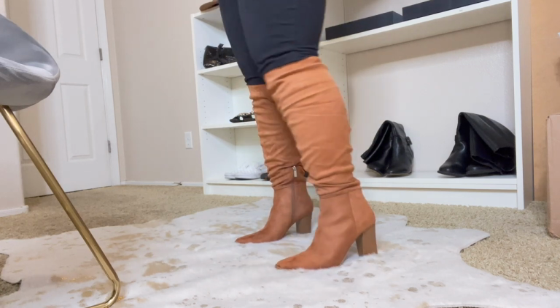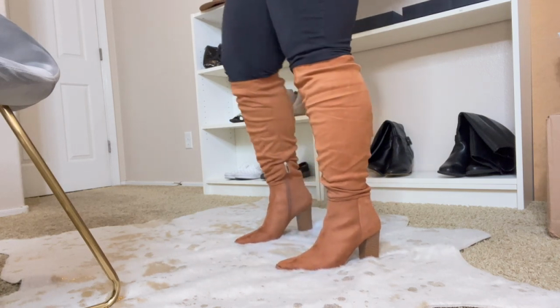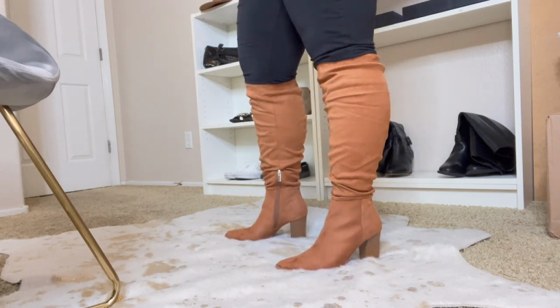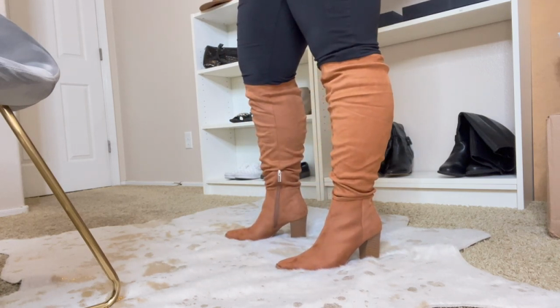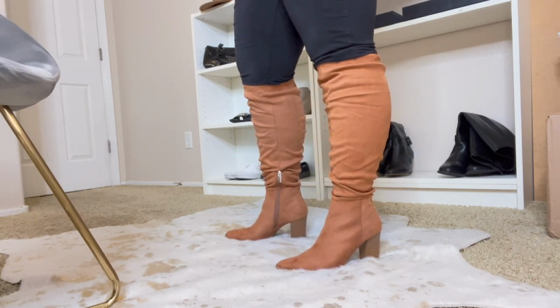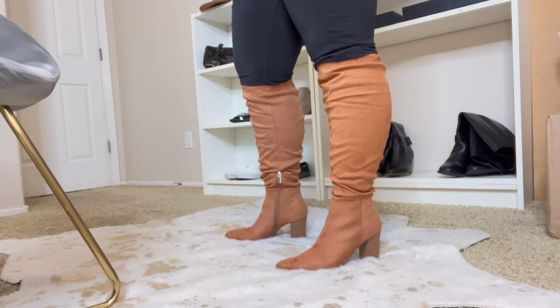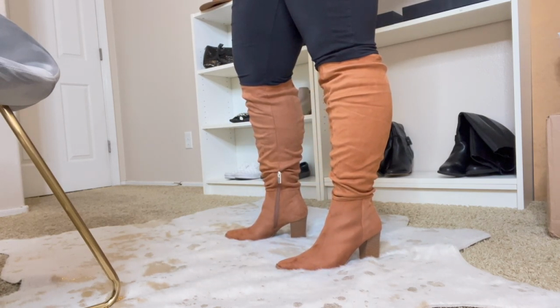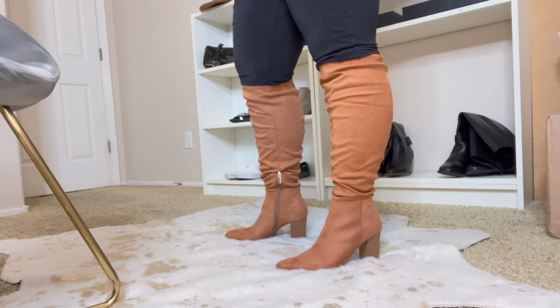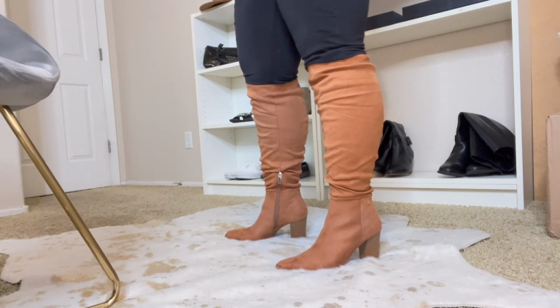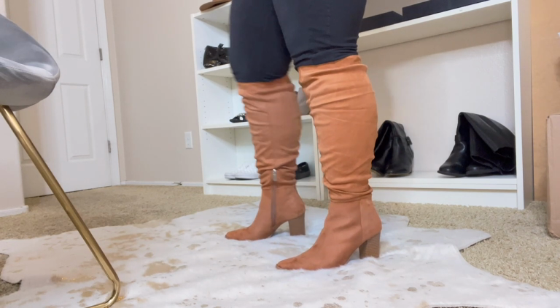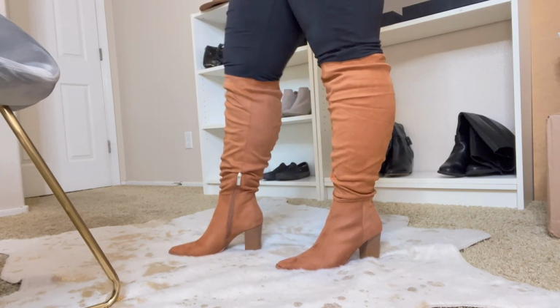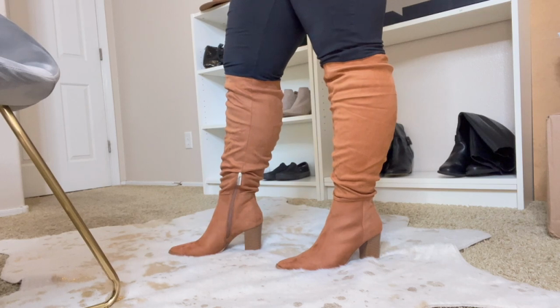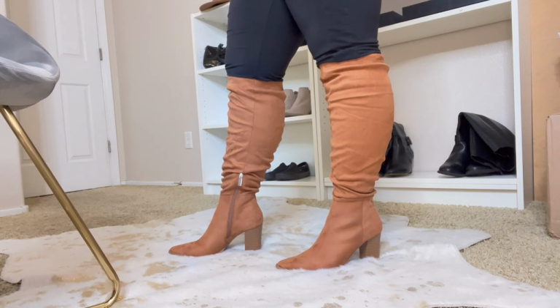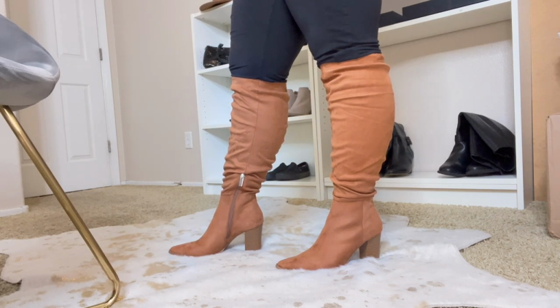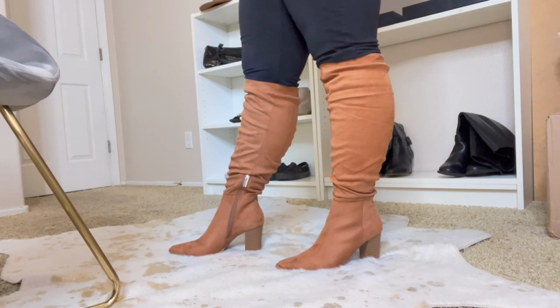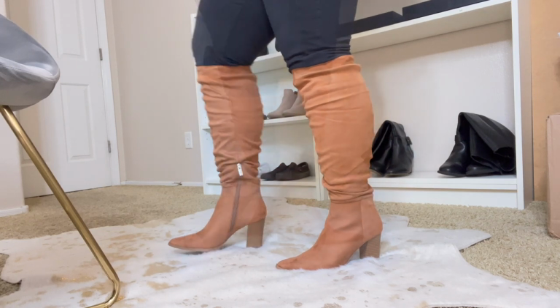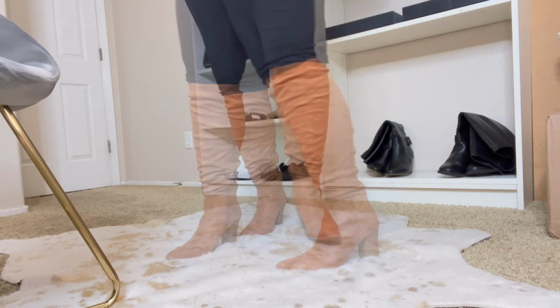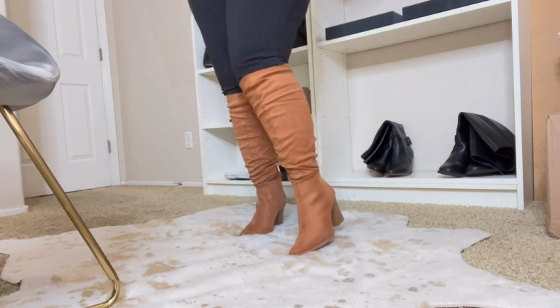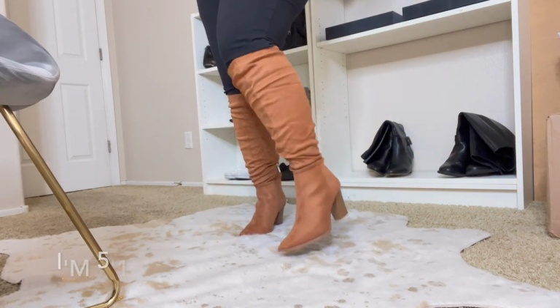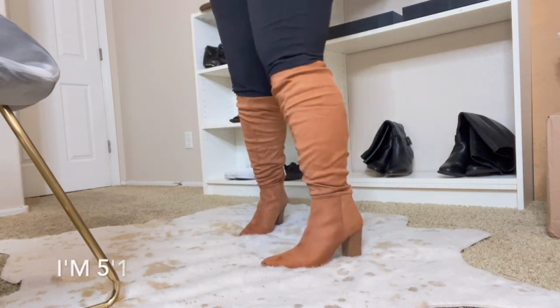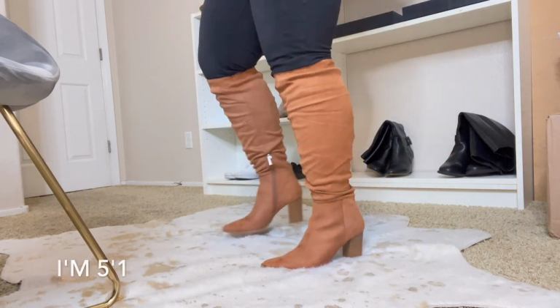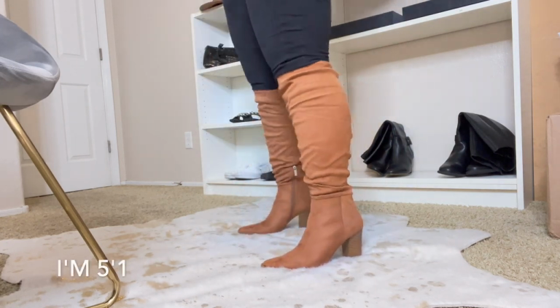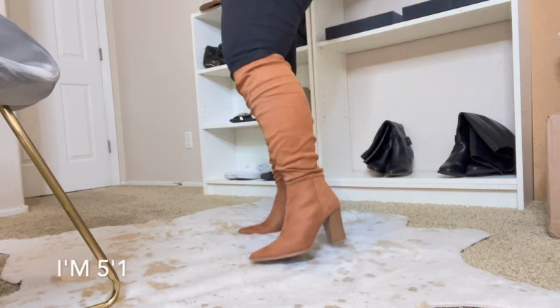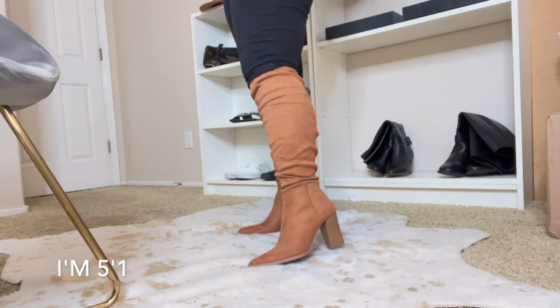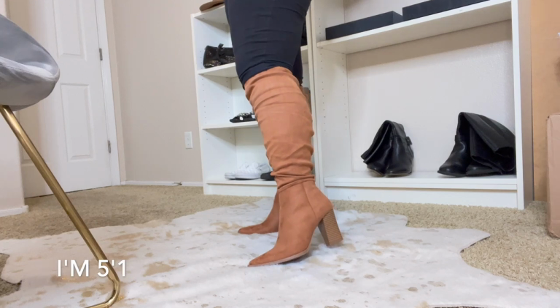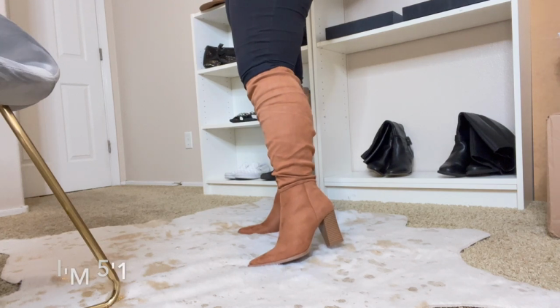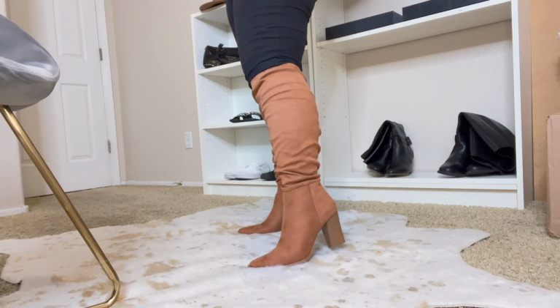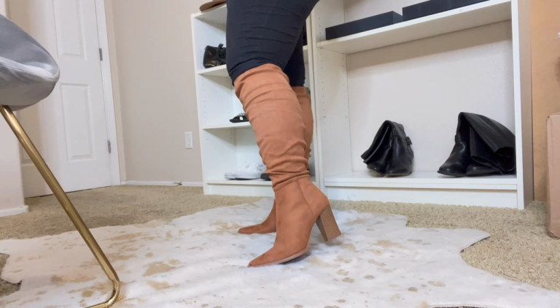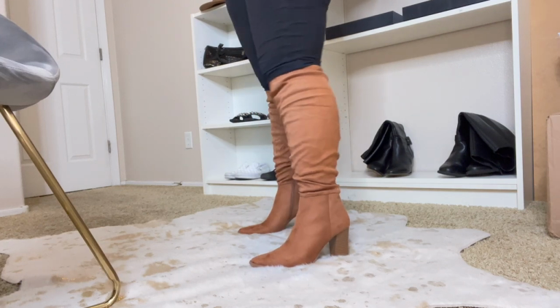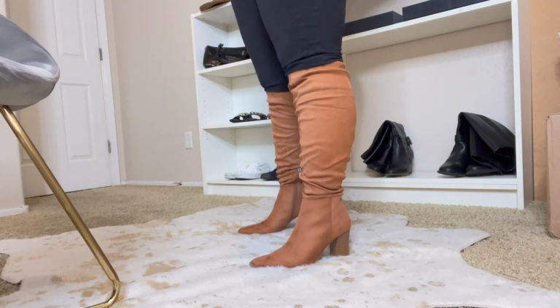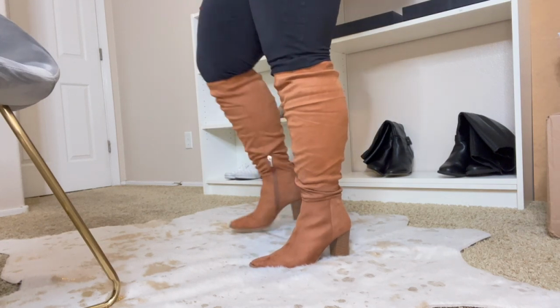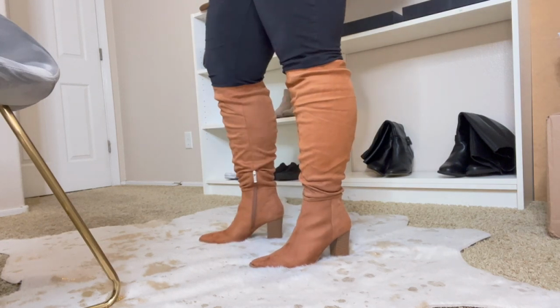I don't like all the scrunchiness — it looks like it doesn't fit, it just doesn't look right. I suppose if you were taller these would actually be perfect. Like if you have a hard time finding something to come all the way up to the knee, these would be perfect.